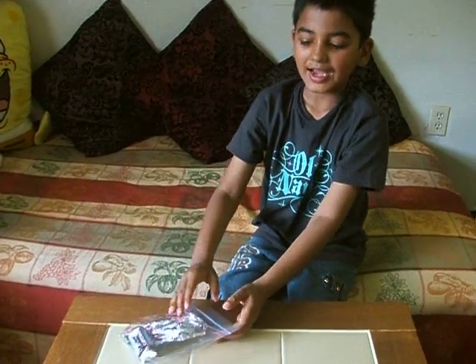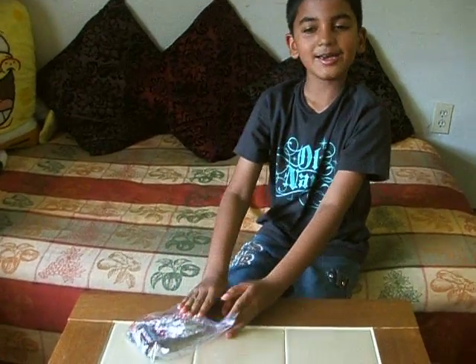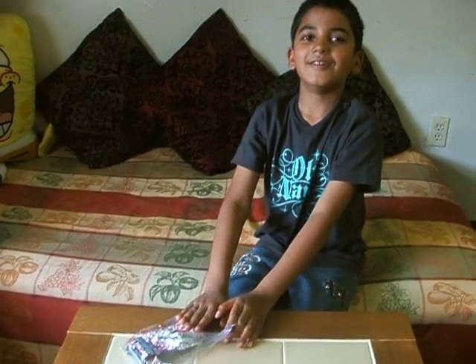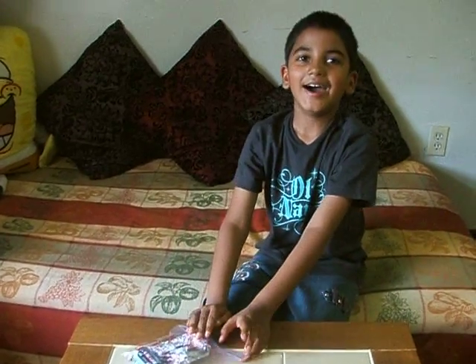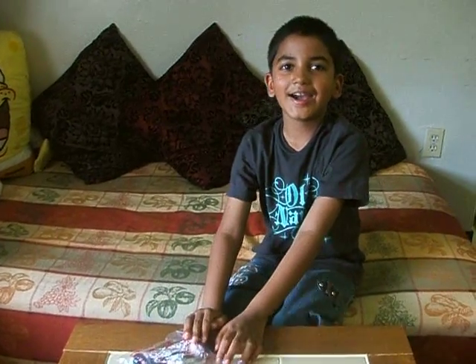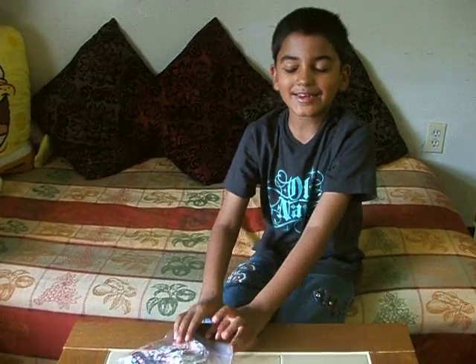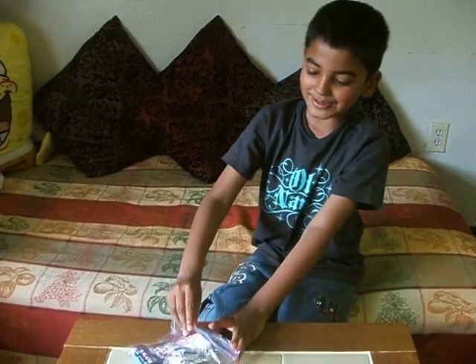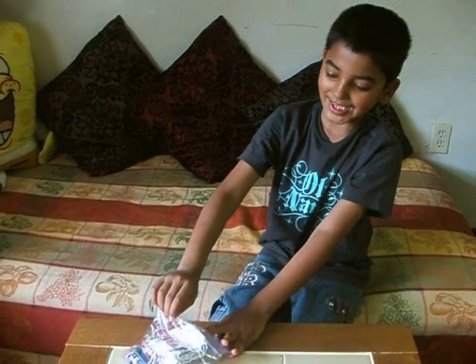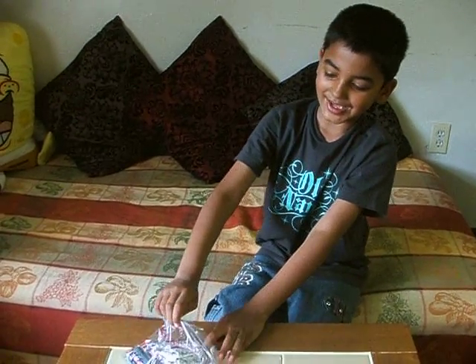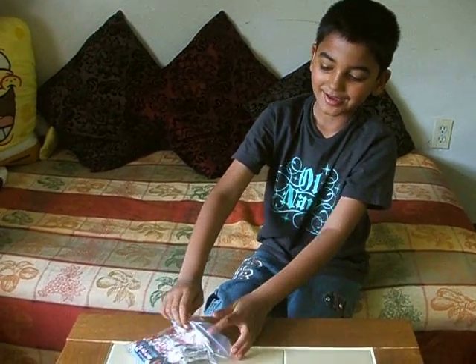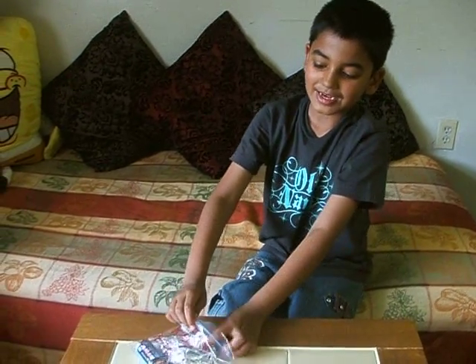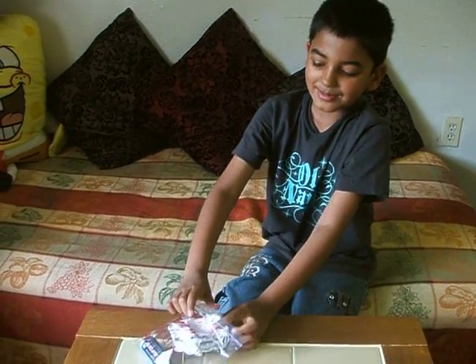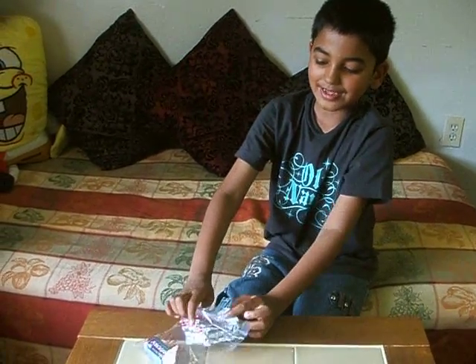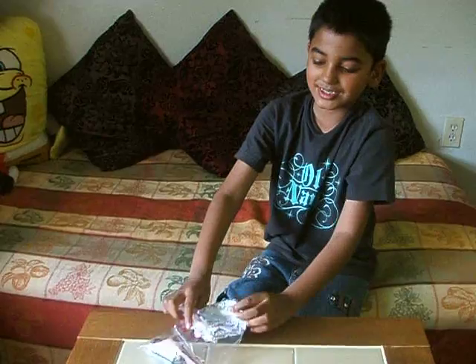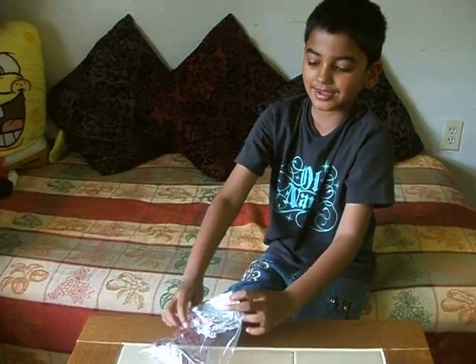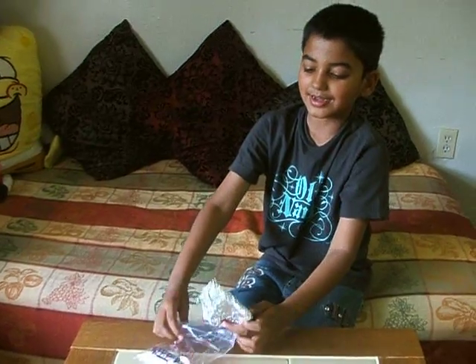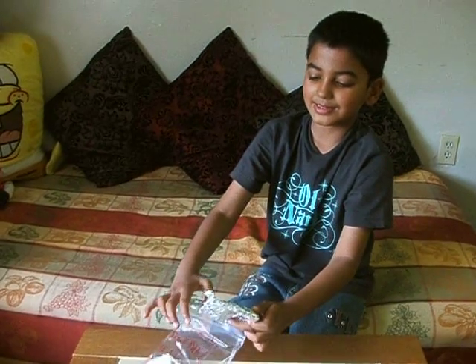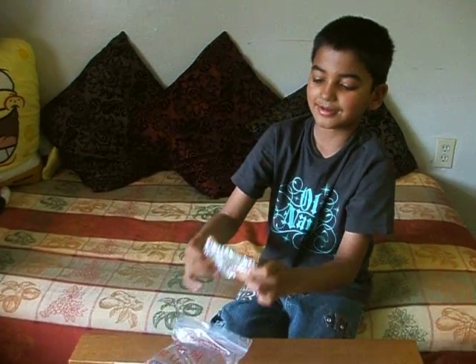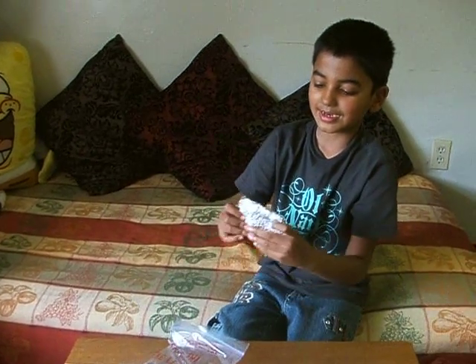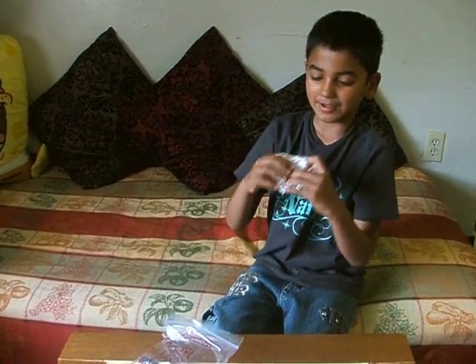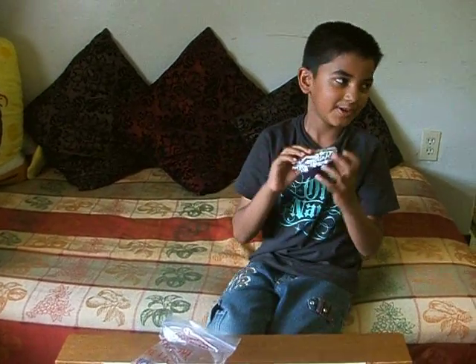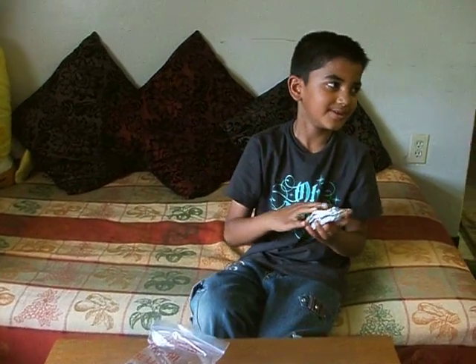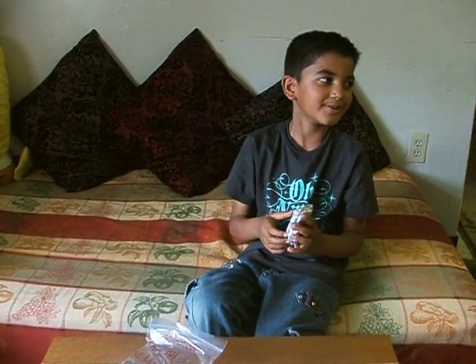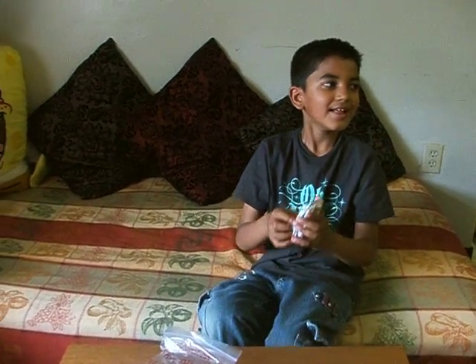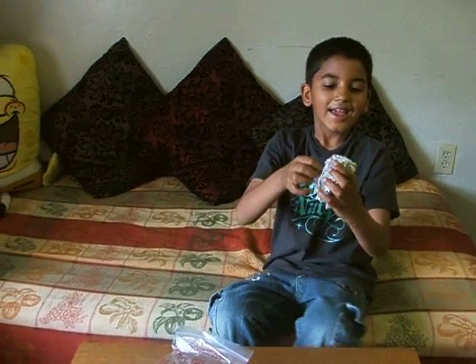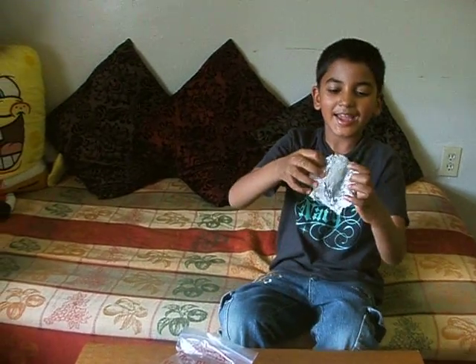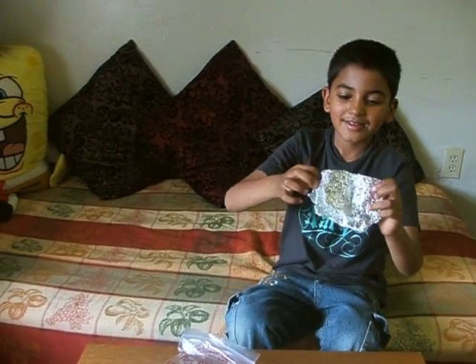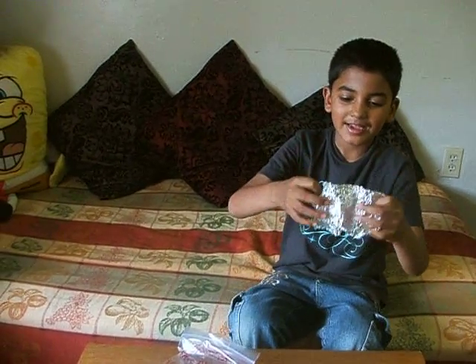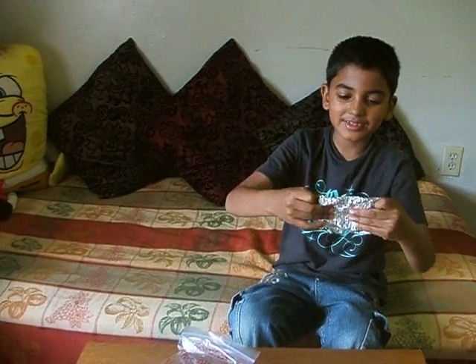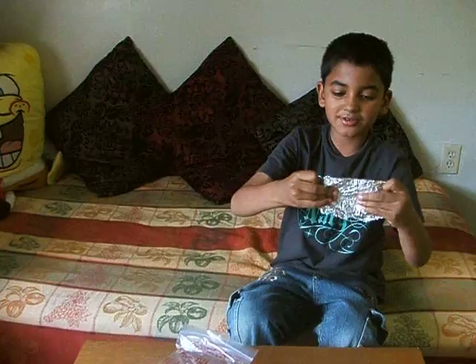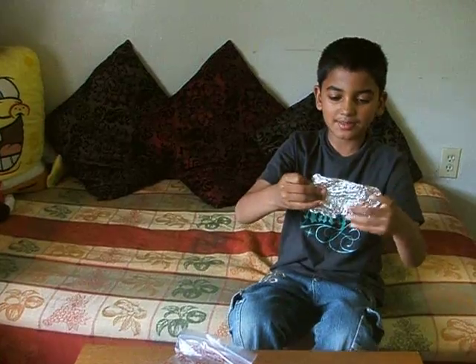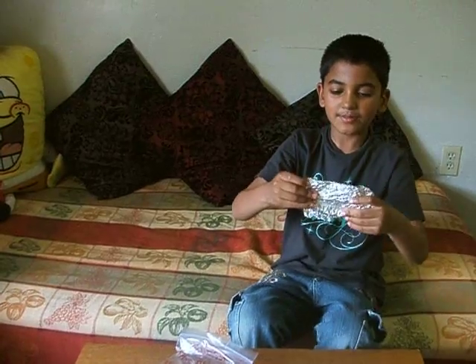Hello! Hi and Namaste! My name is Adesh Kanta and I'm in 2nd grade at Financial Elementary School. And I'm going to show you an experiment.